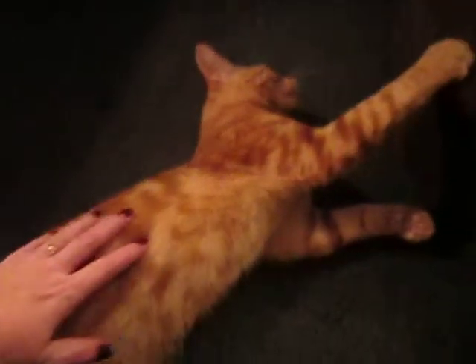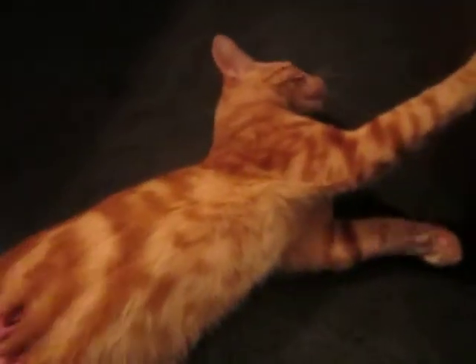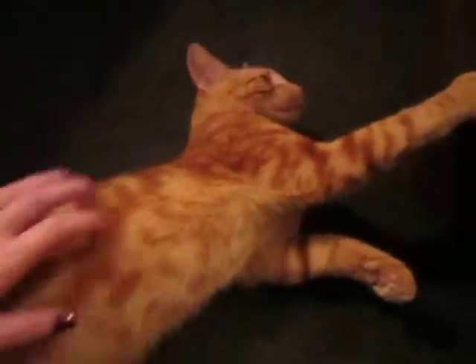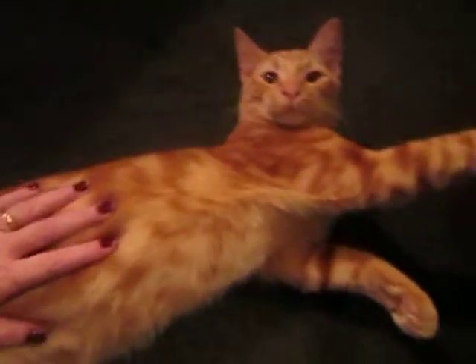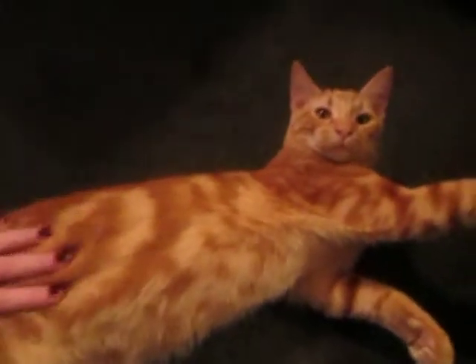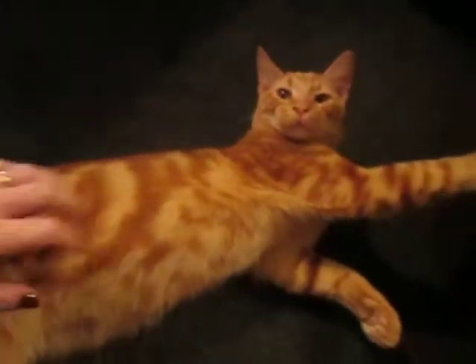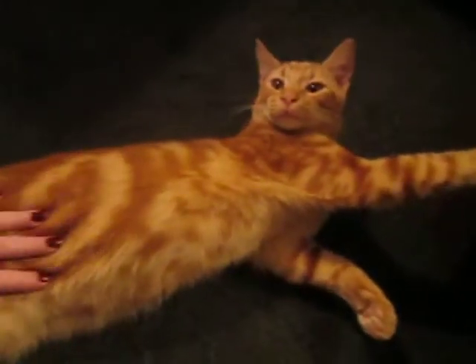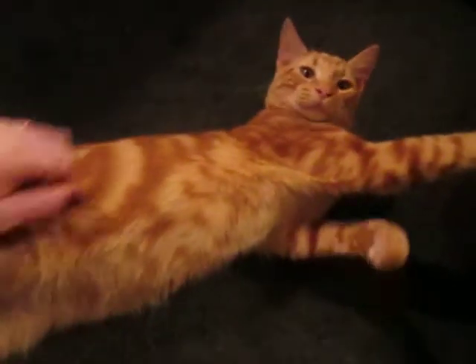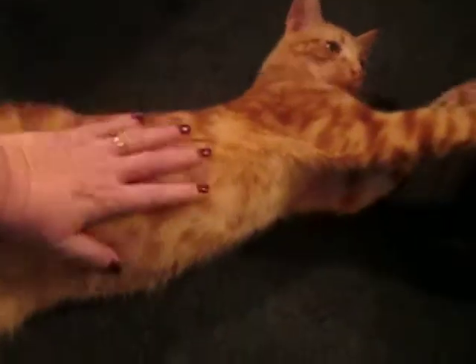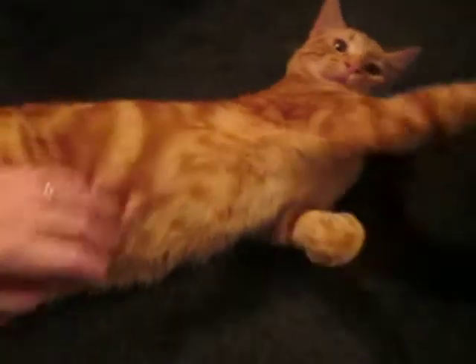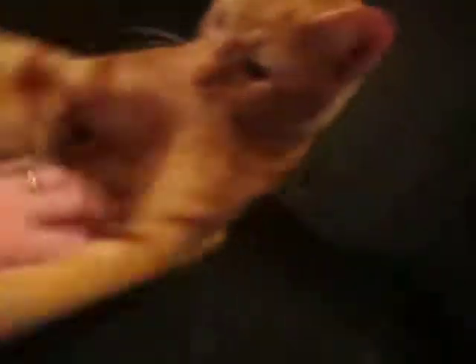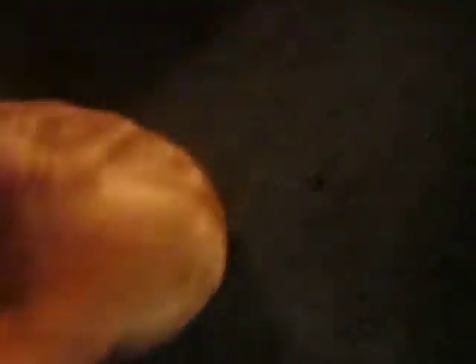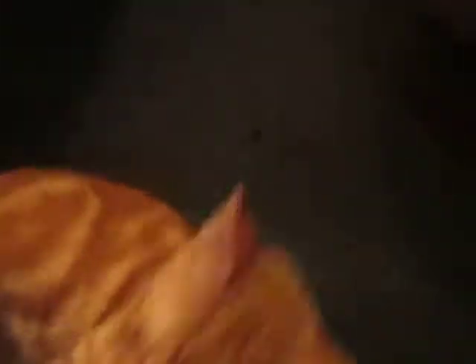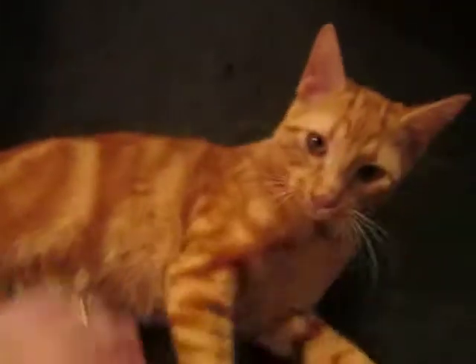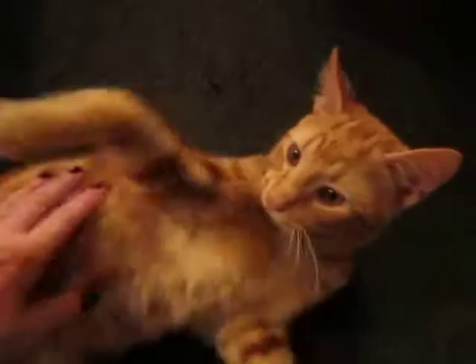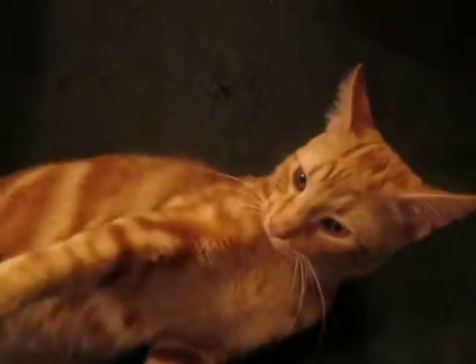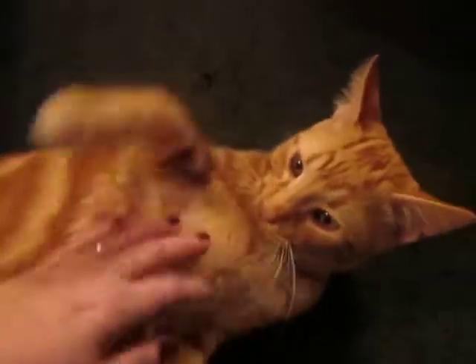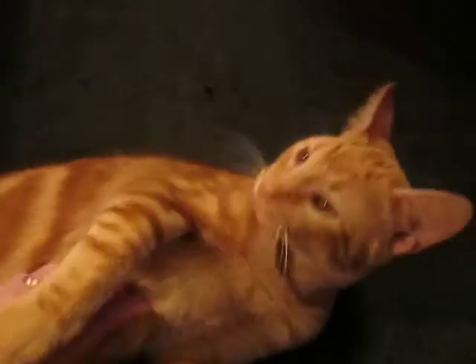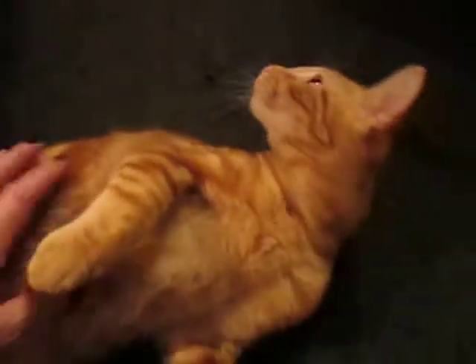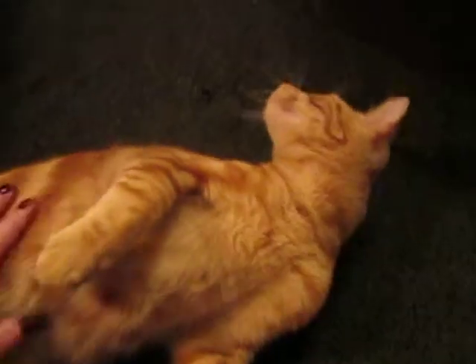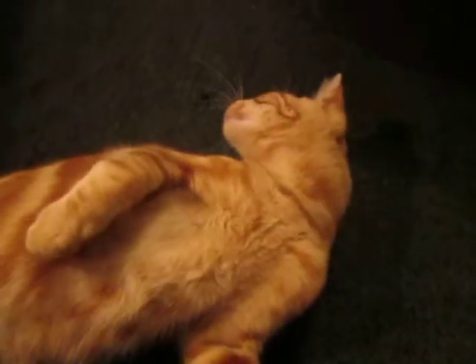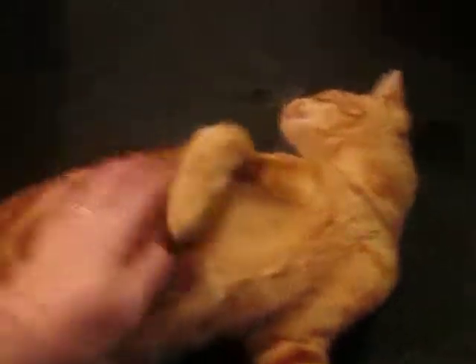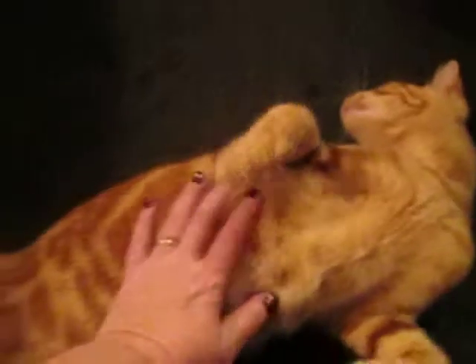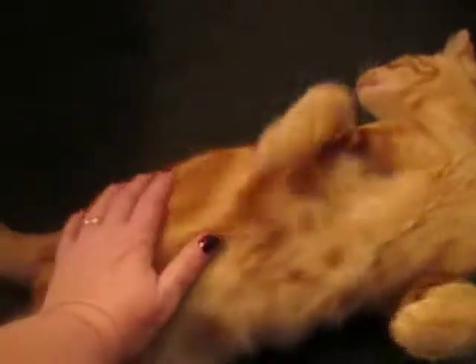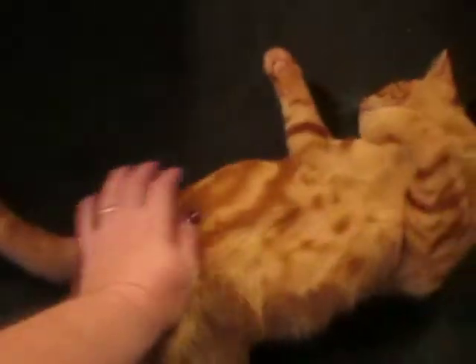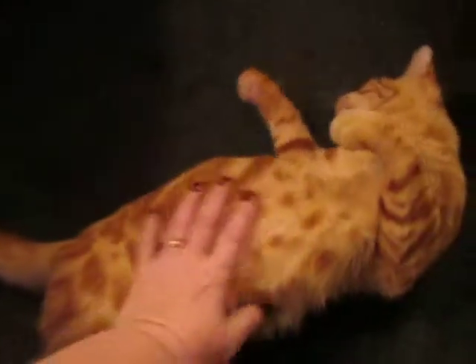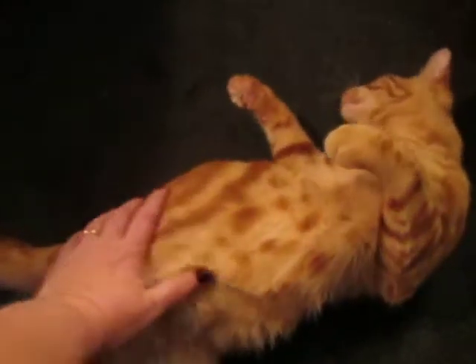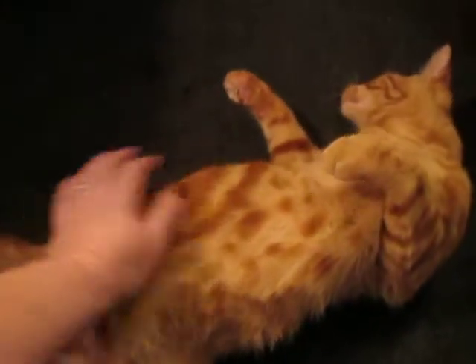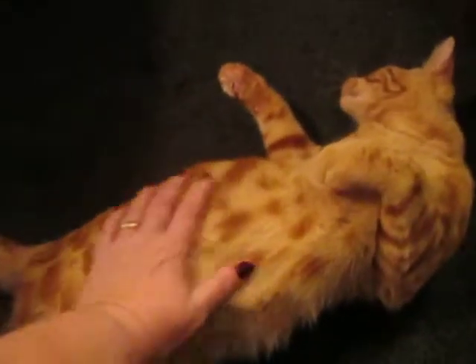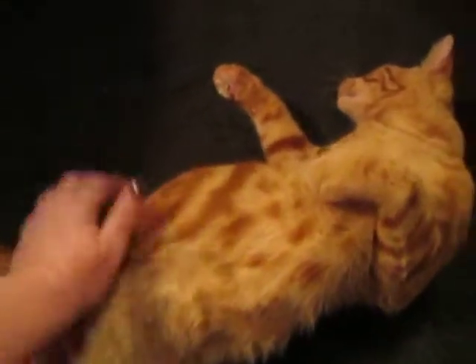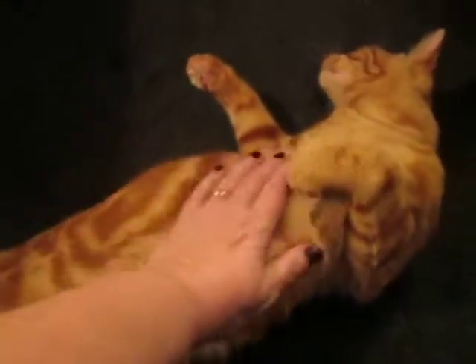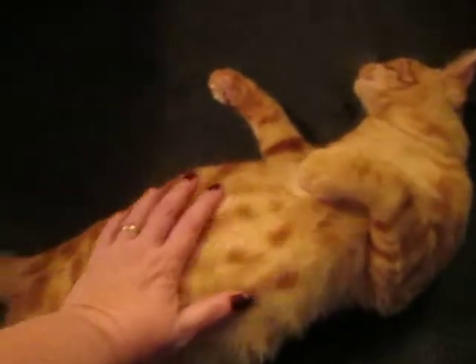Howdy y'all! How are you doing today? I hope everybody's doing good. I thought I would do a quick video and kind of show the difference between my three orange cats so that you can kind of tell them apart a little bit.